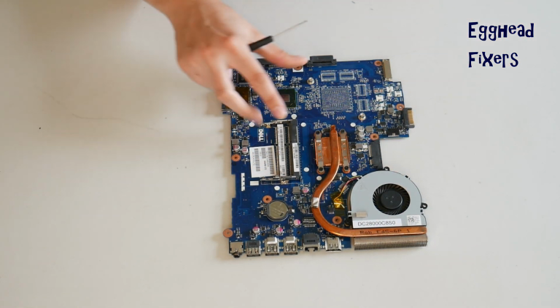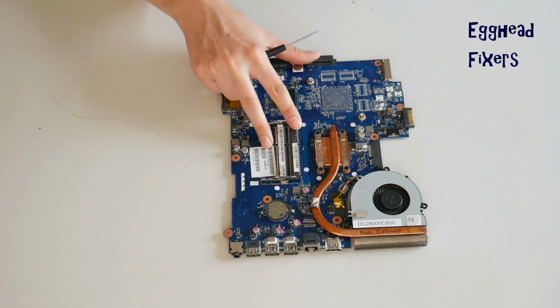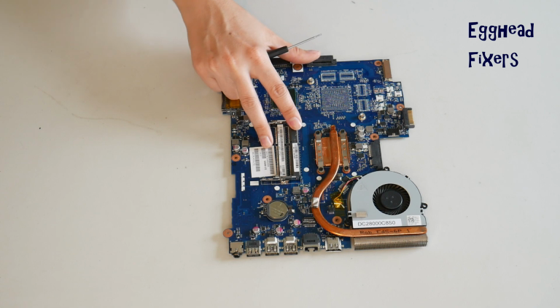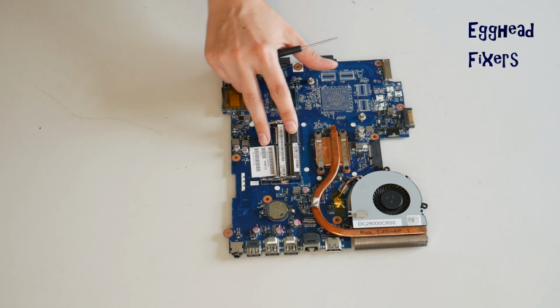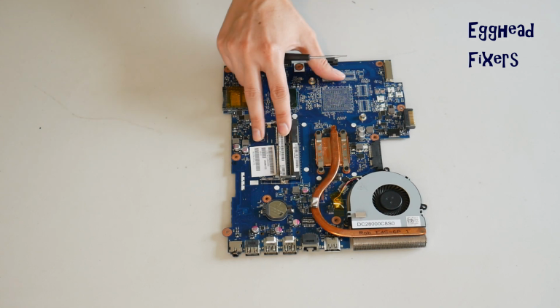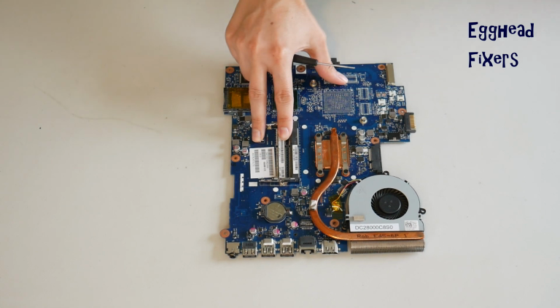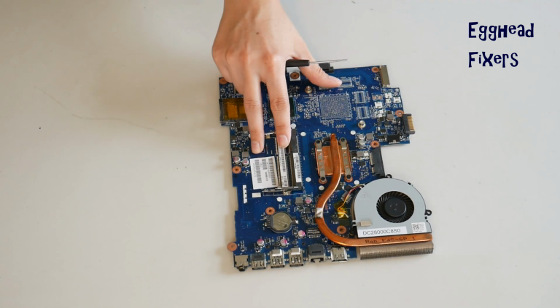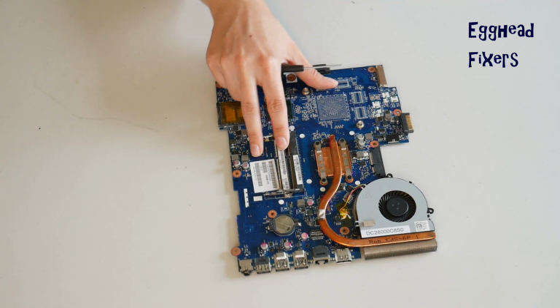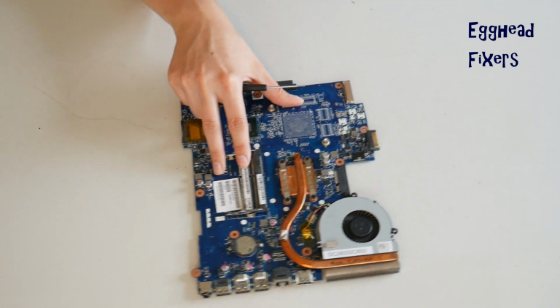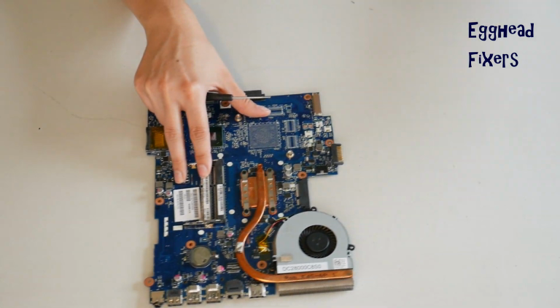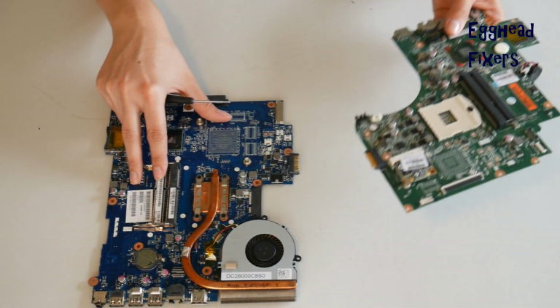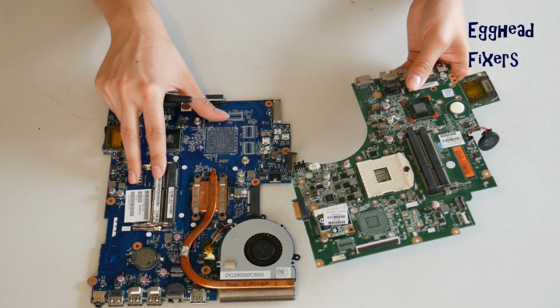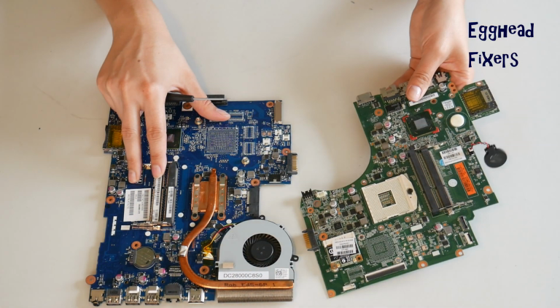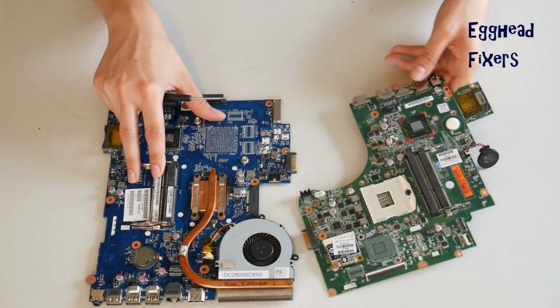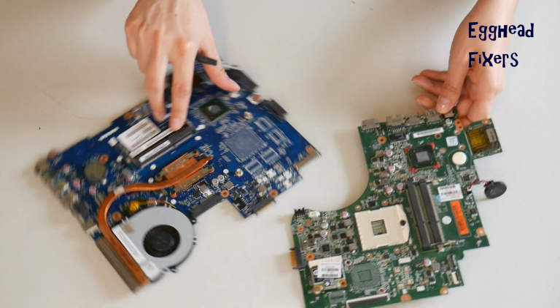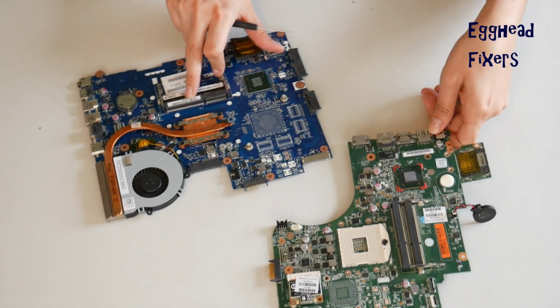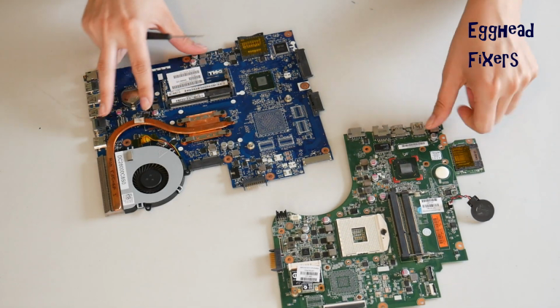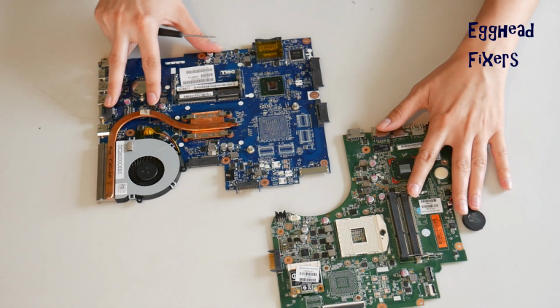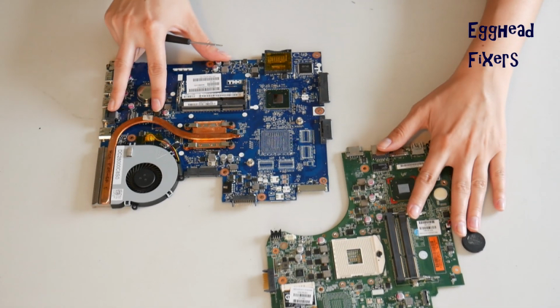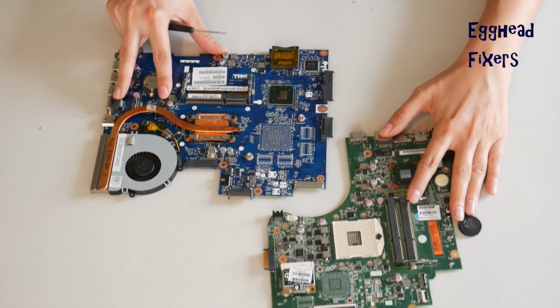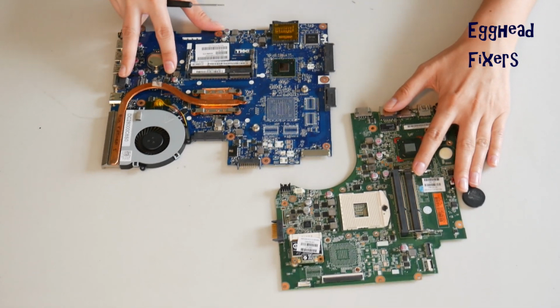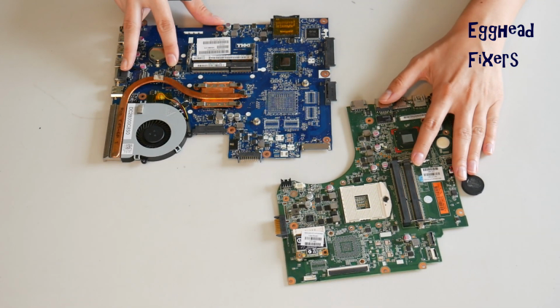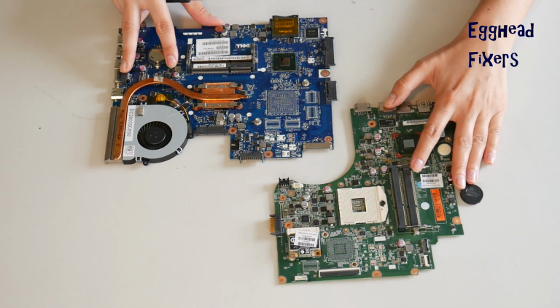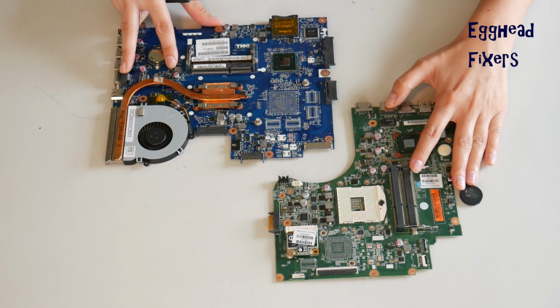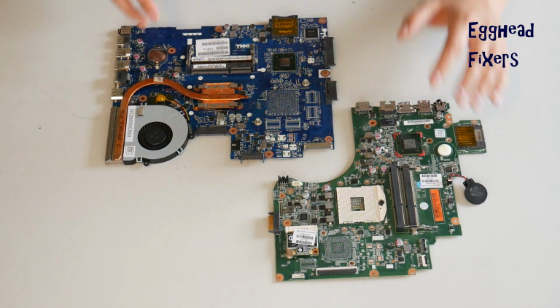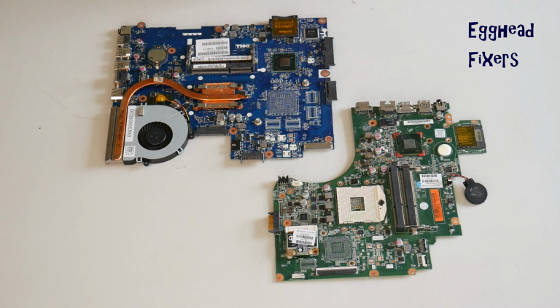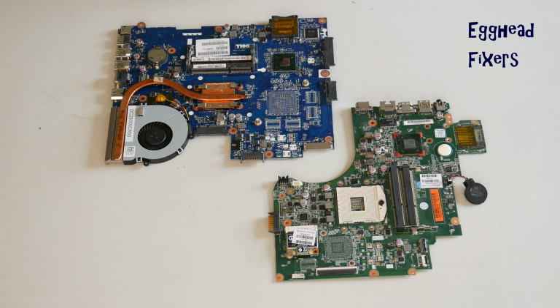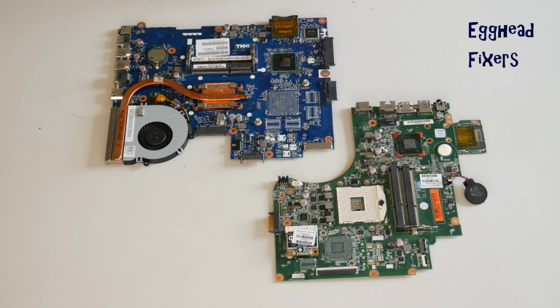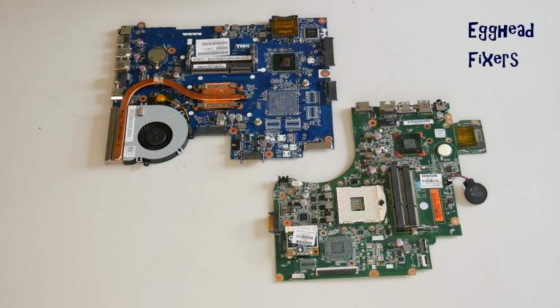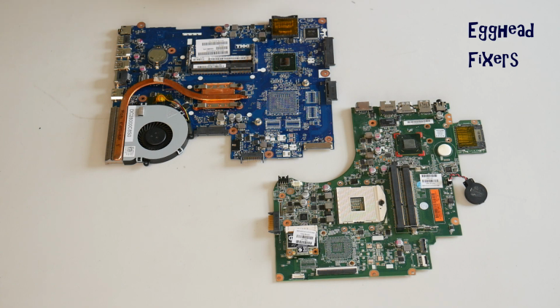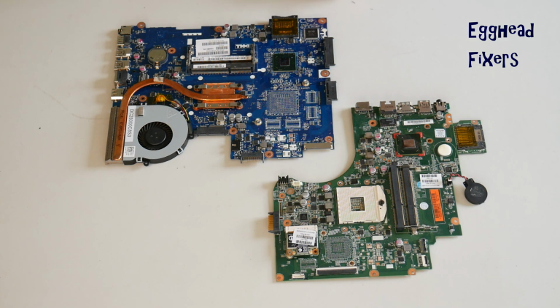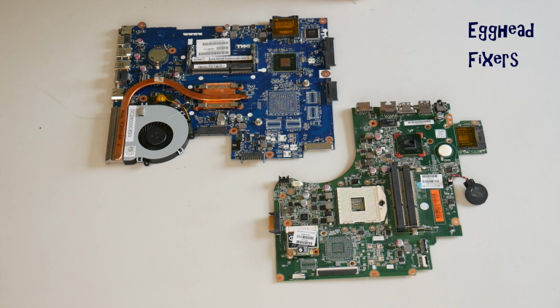Oftentimes this will fix those problems we talked about in the beginning of the video. But if for some reason this wasn't the problem with your computer, then you would proceed further down in the series to the next video to see if one of those fixes is what's wrong with your computer.